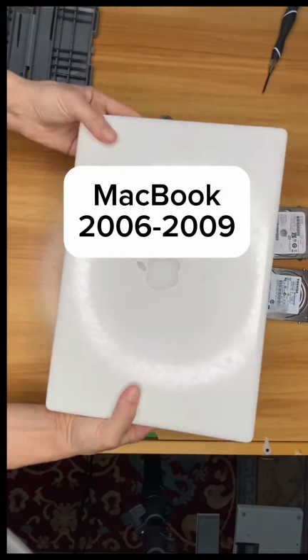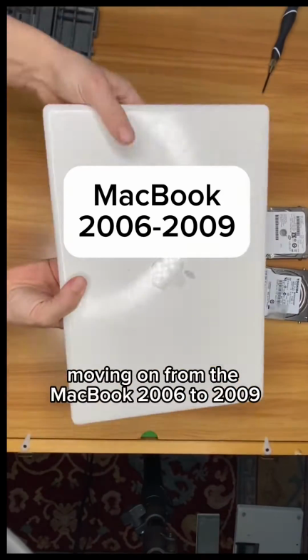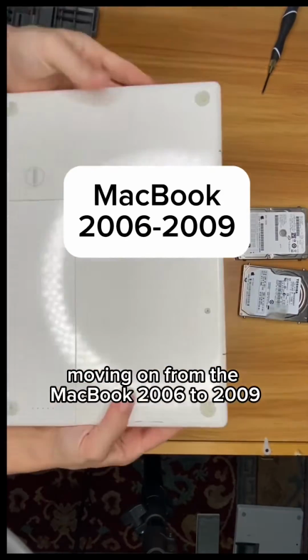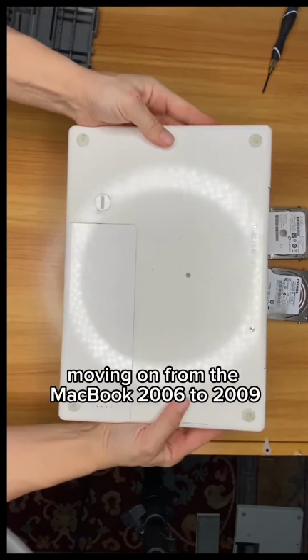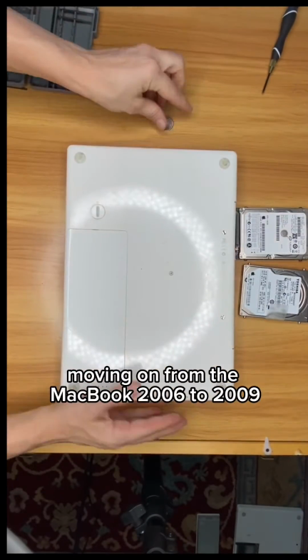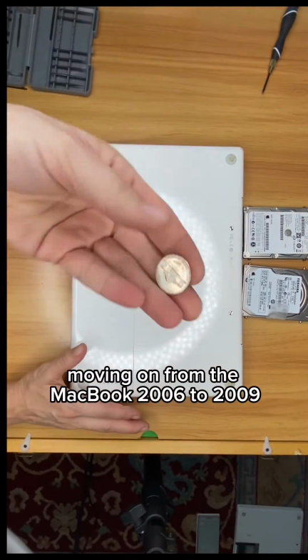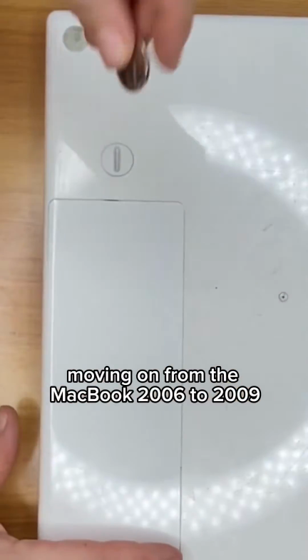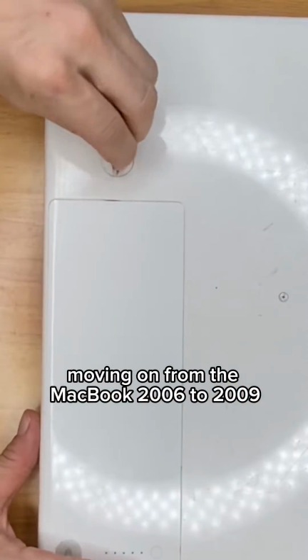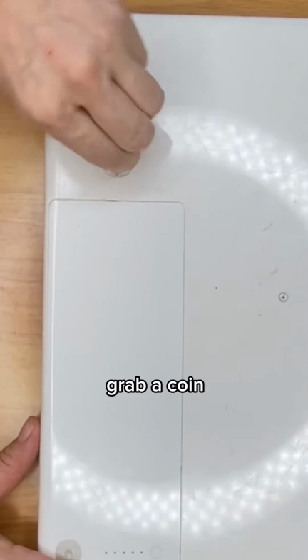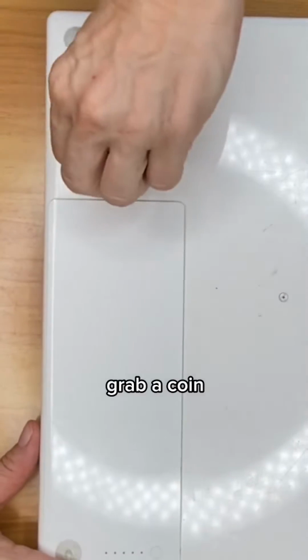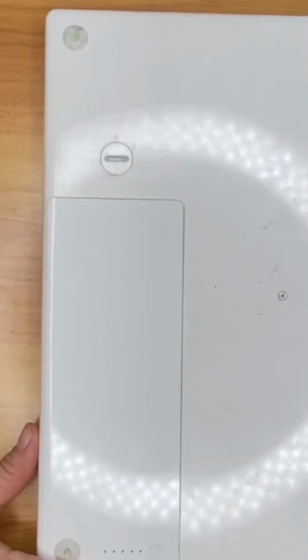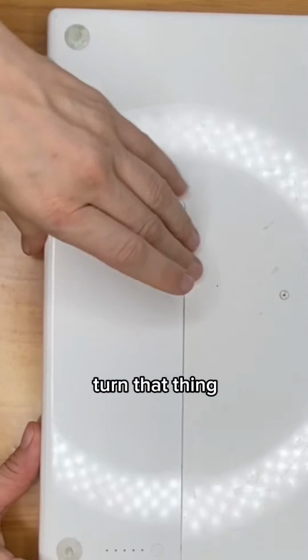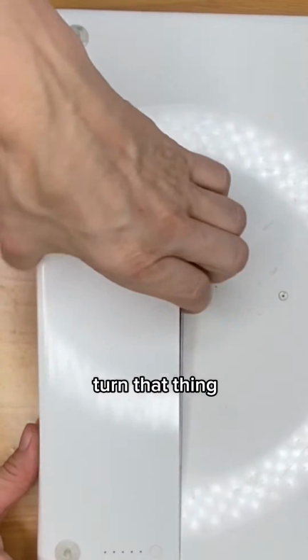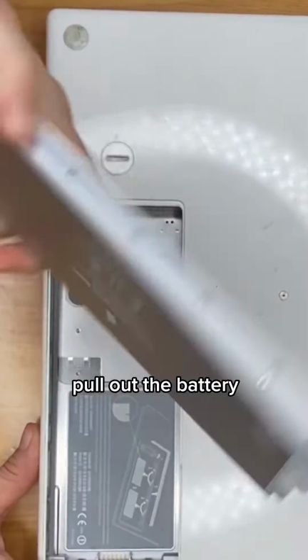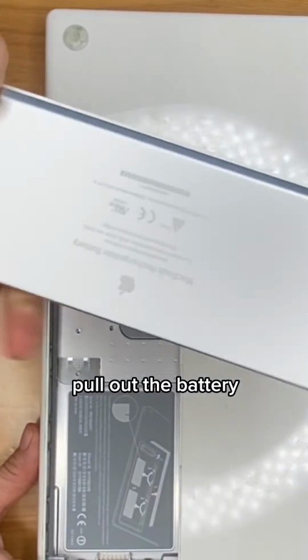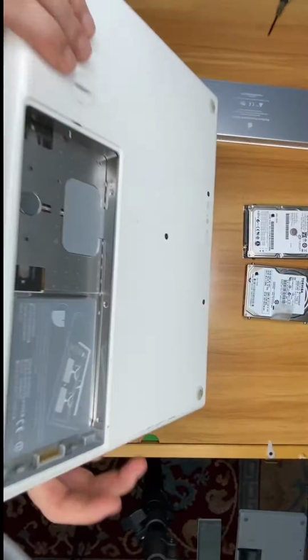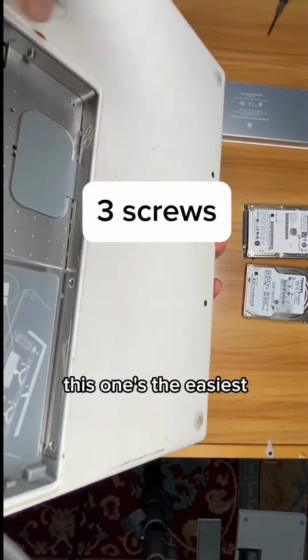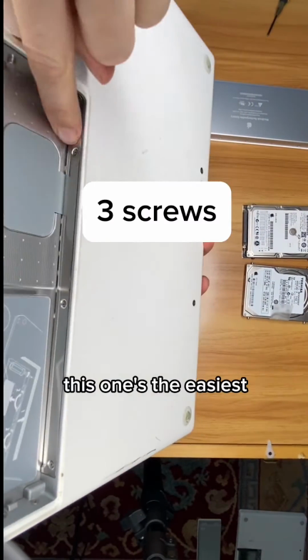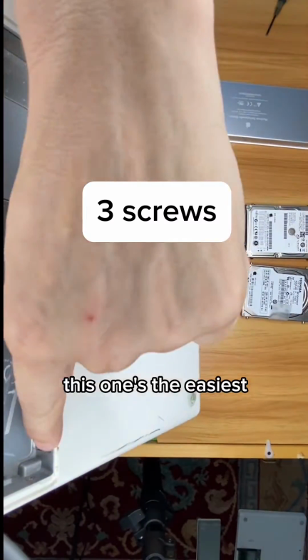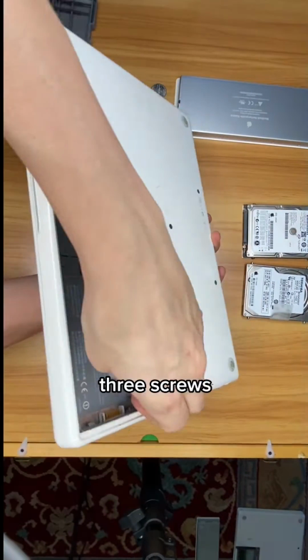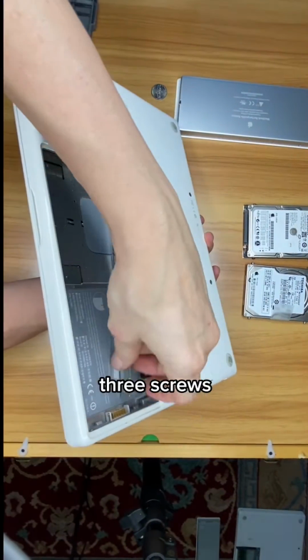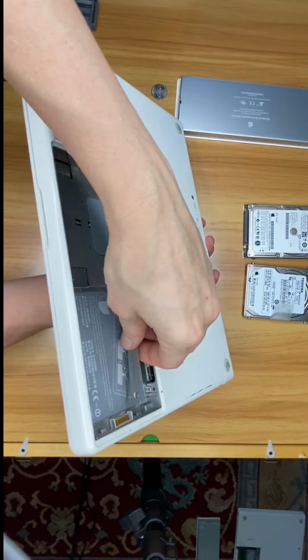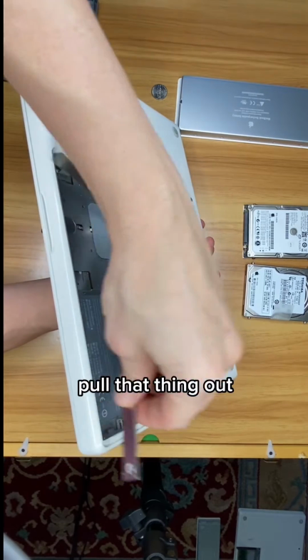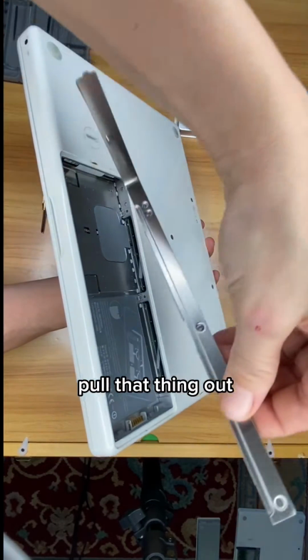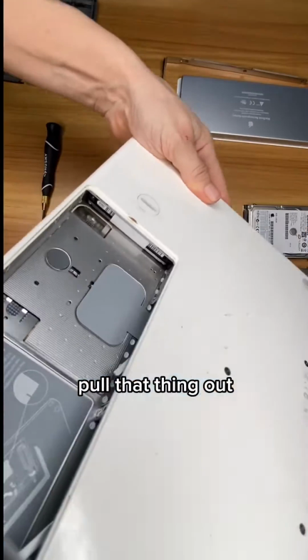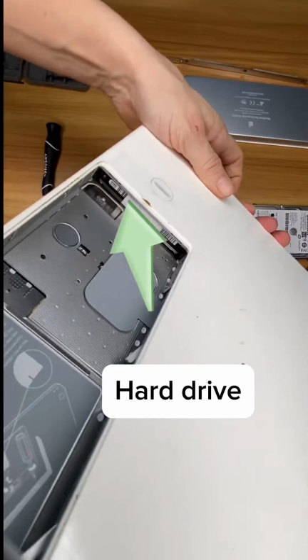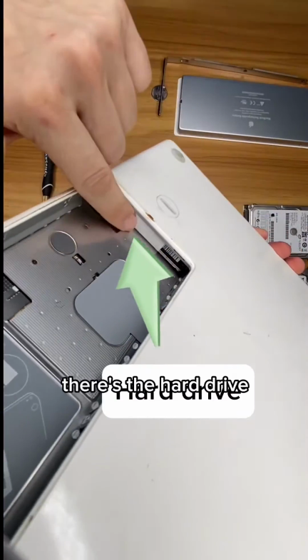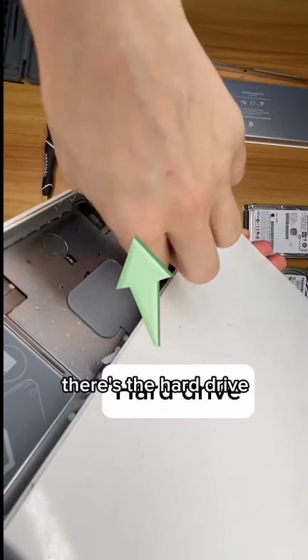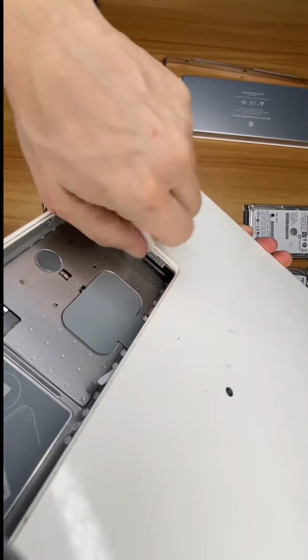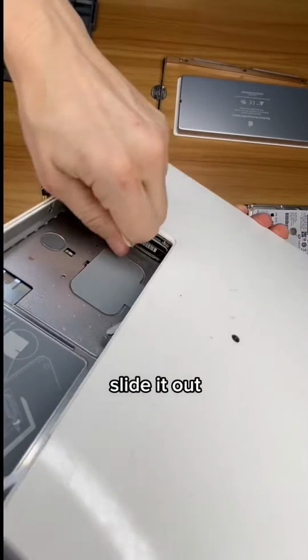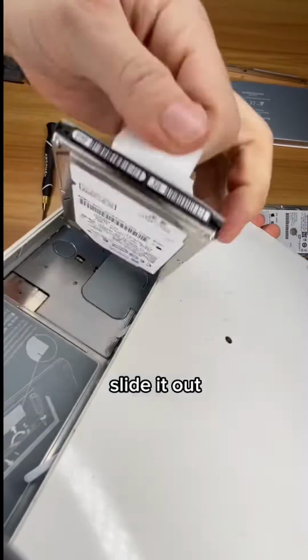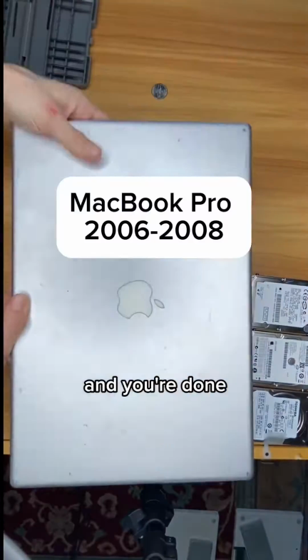Moving on from the MacBook 2006 to 2009 — grab a coin, turn that thing, pull out the battery. This one's the easiest. Three screws, pull that thing out. There's the hard drive. Slide it out, and you're done.